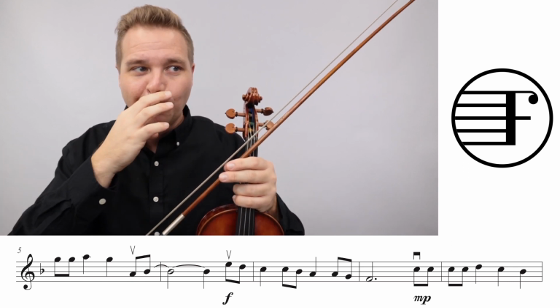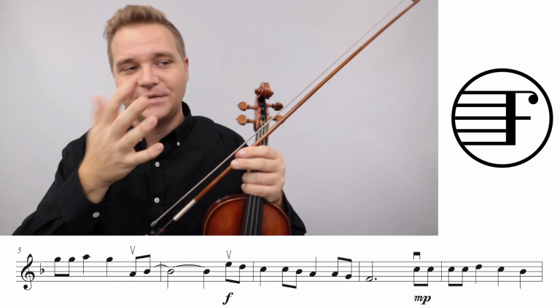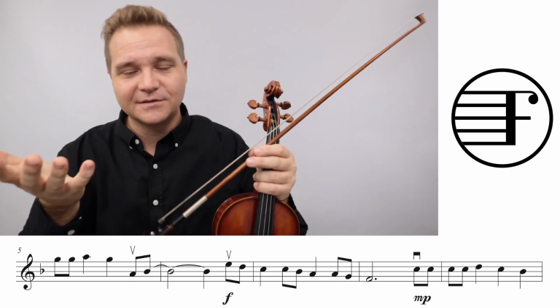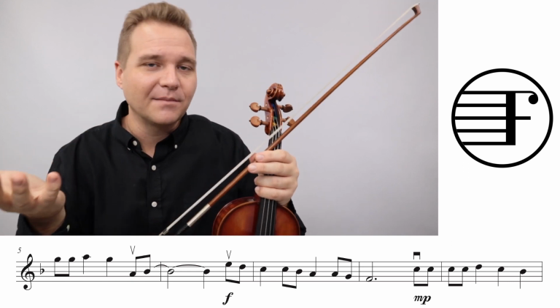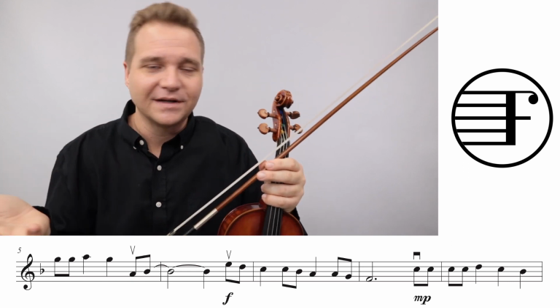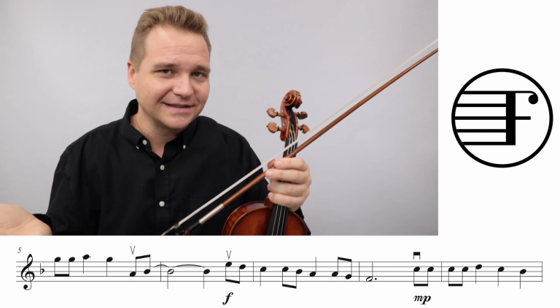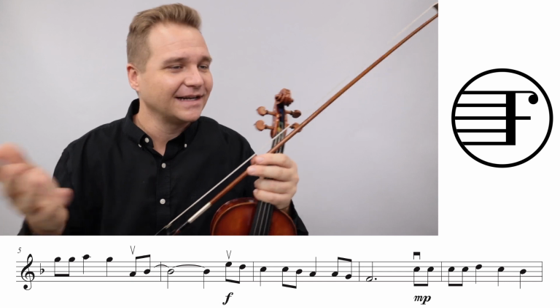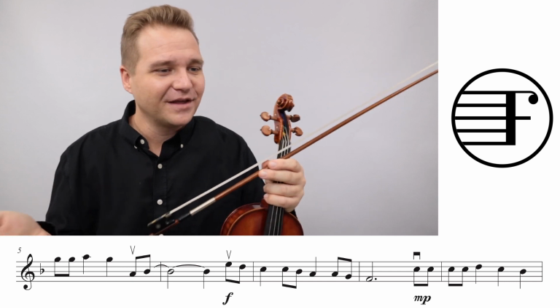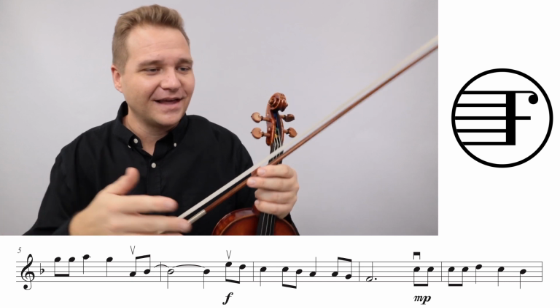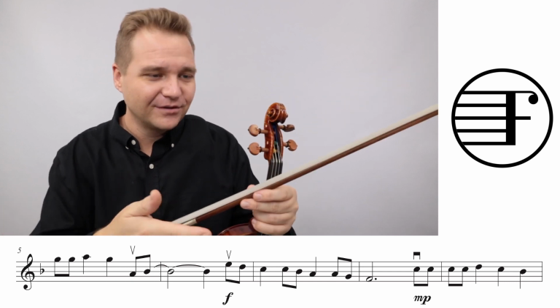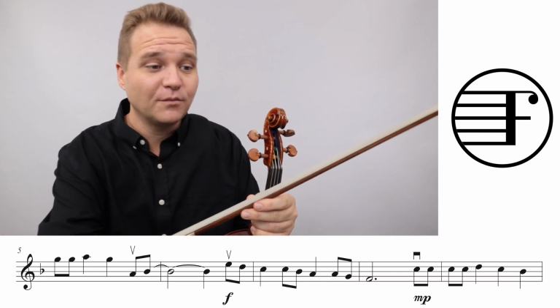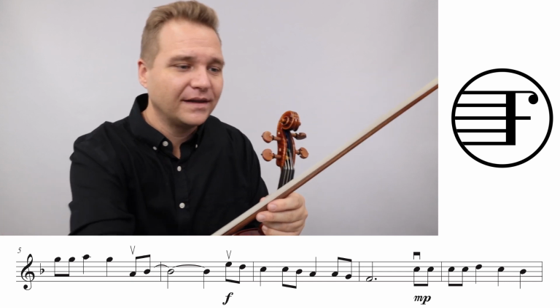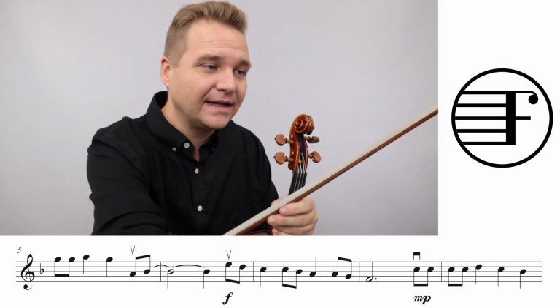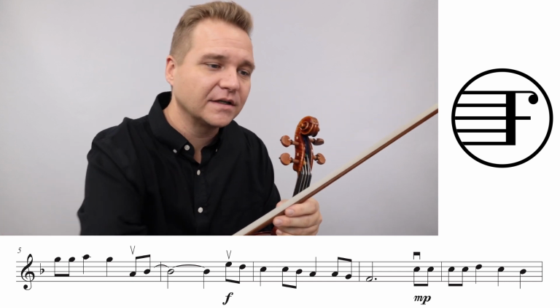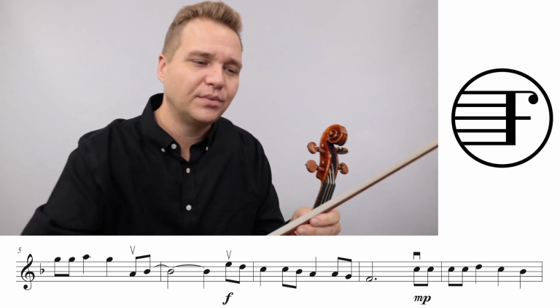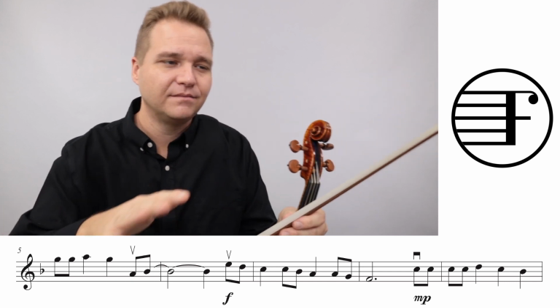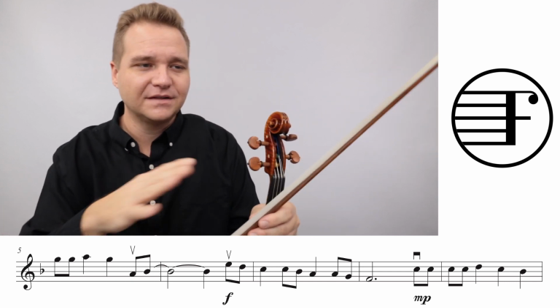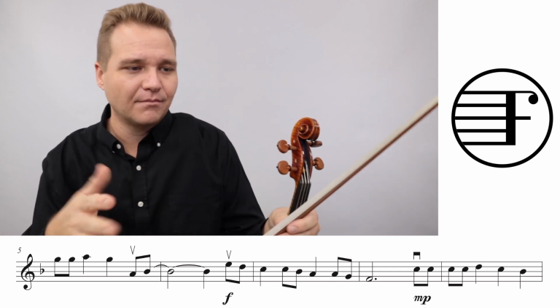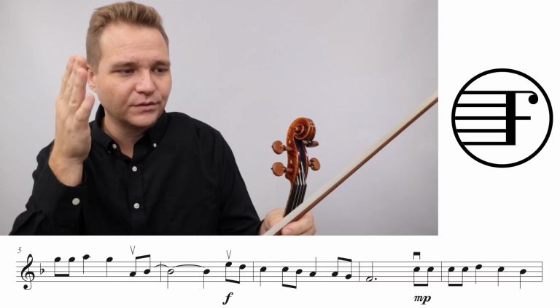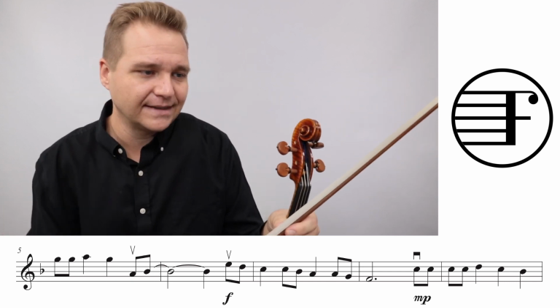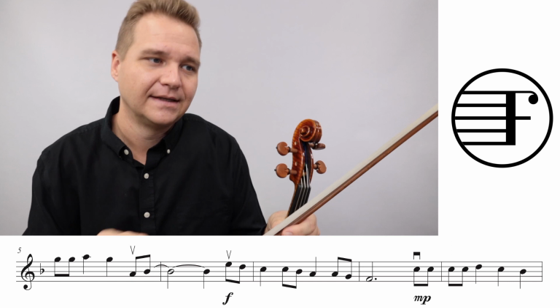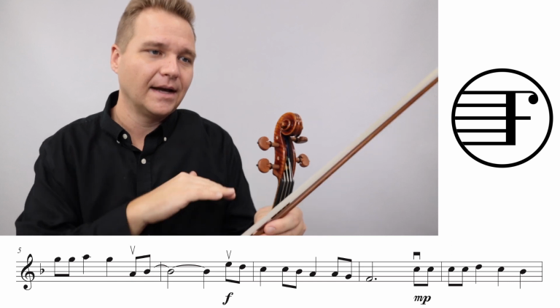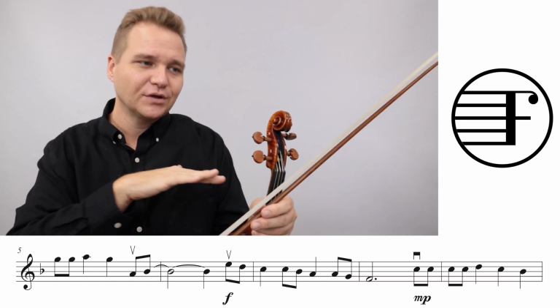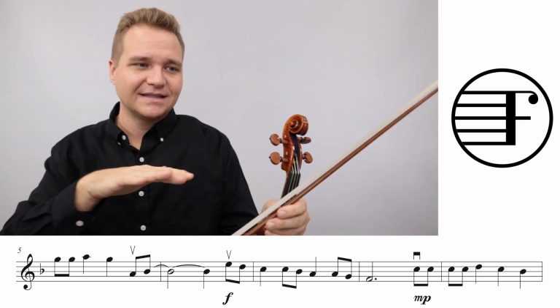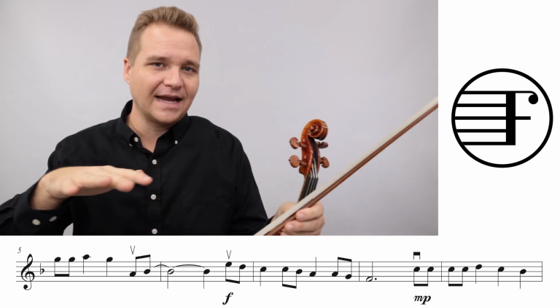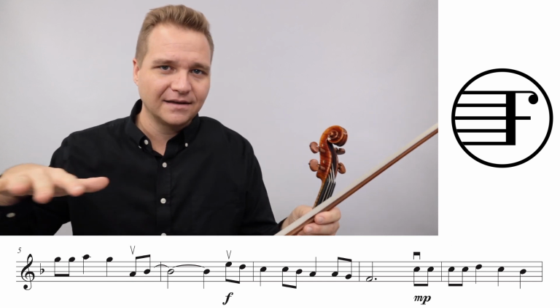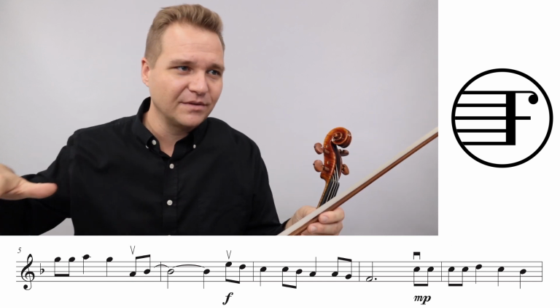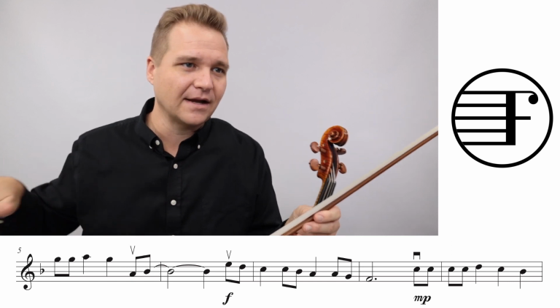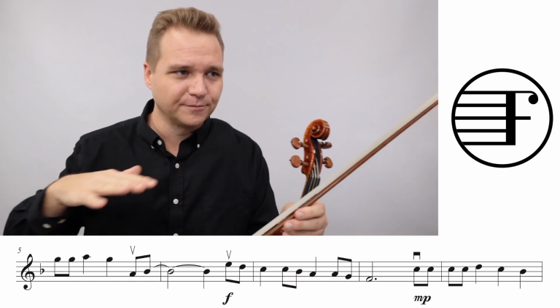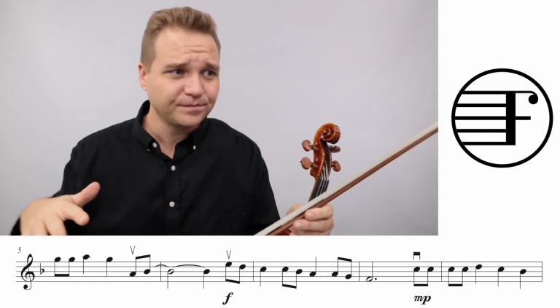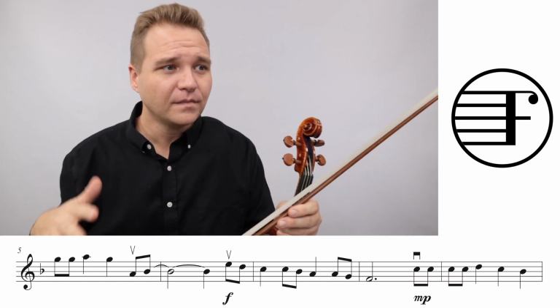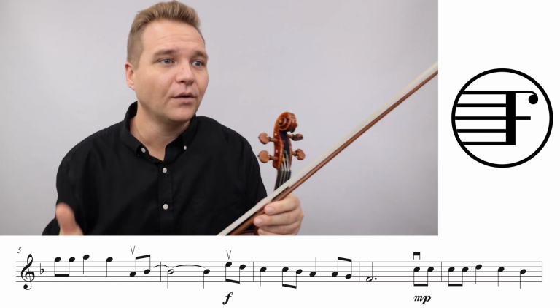Yes, there are times when it's nice to take a breath, and there are some places where it is marked. But if it's not marked with a rest, try to sustain and keep the sound going.